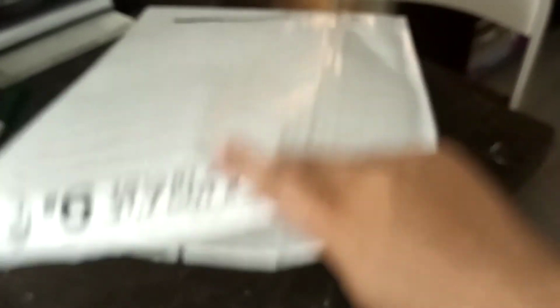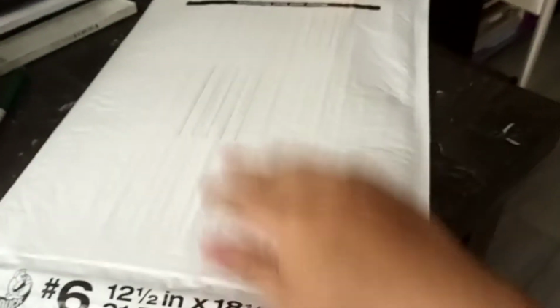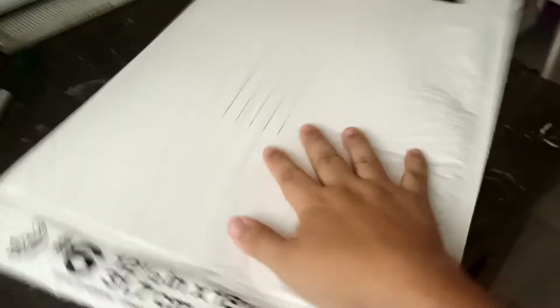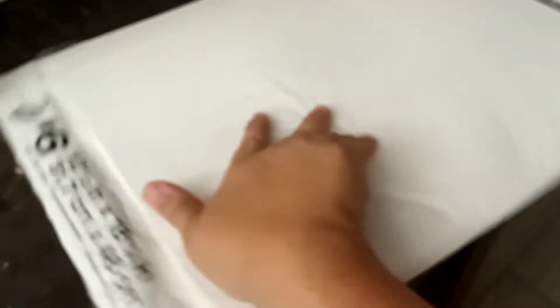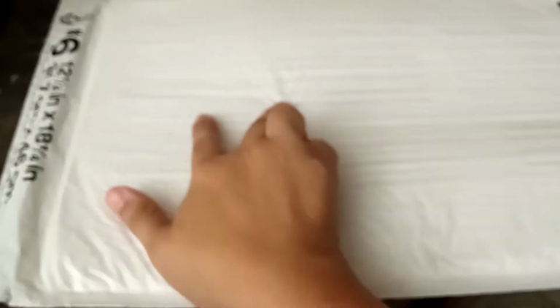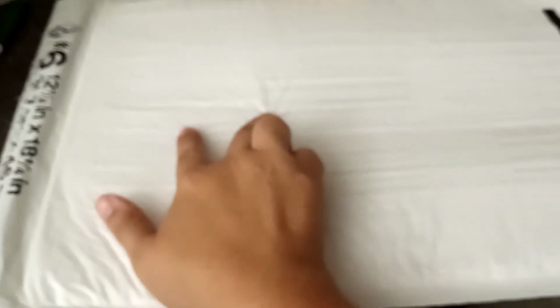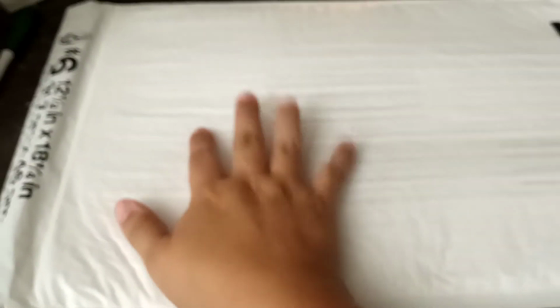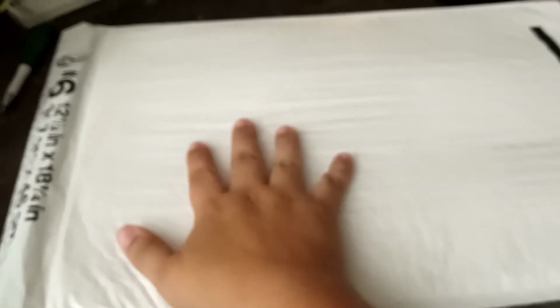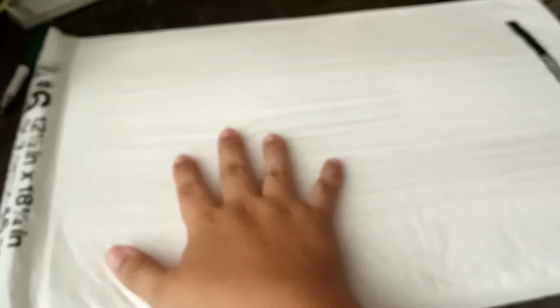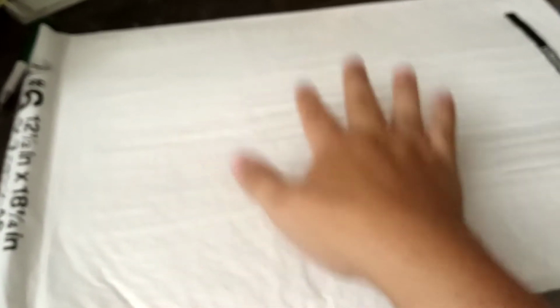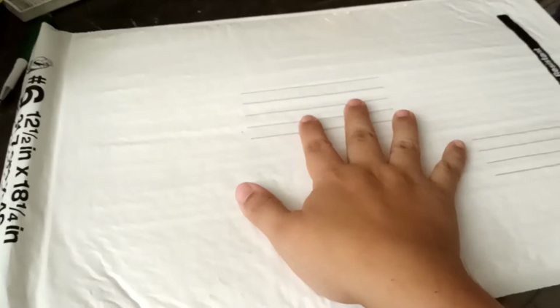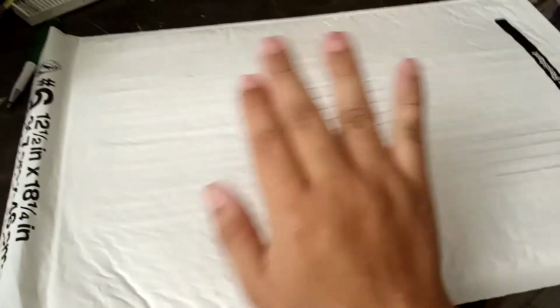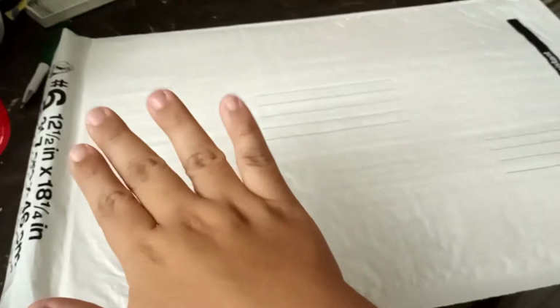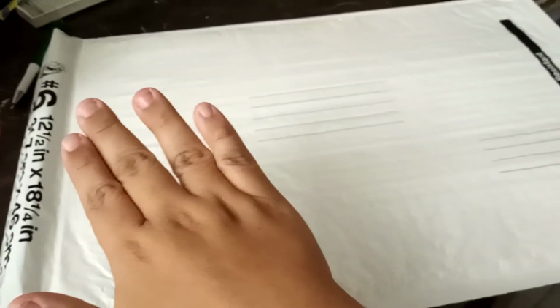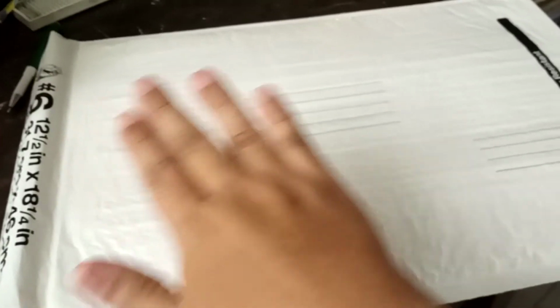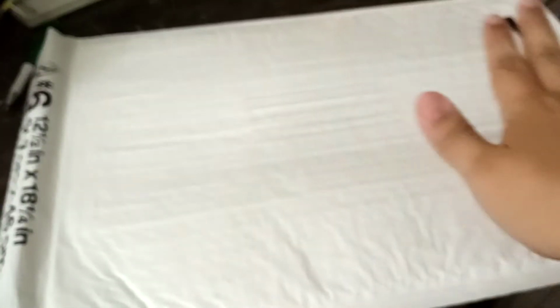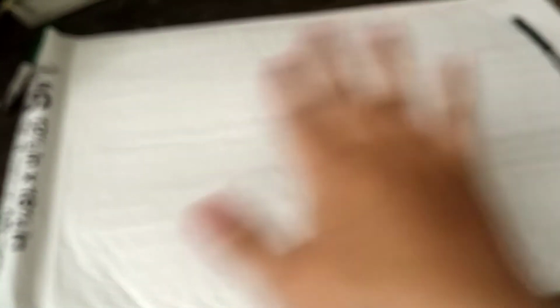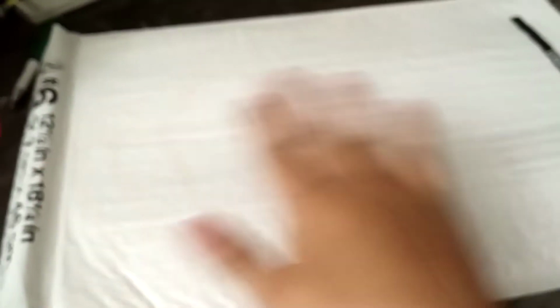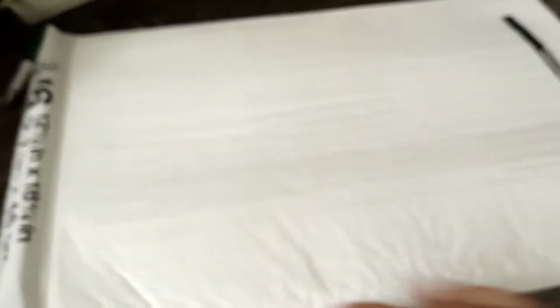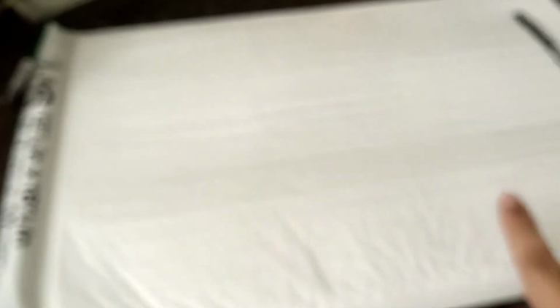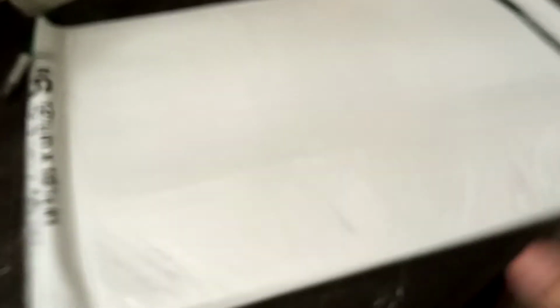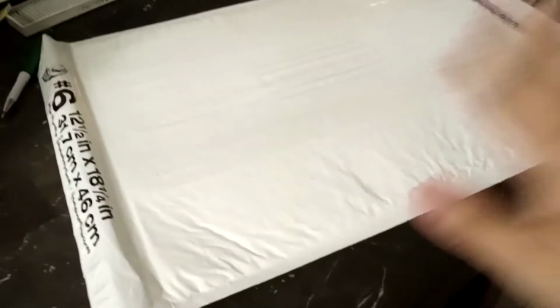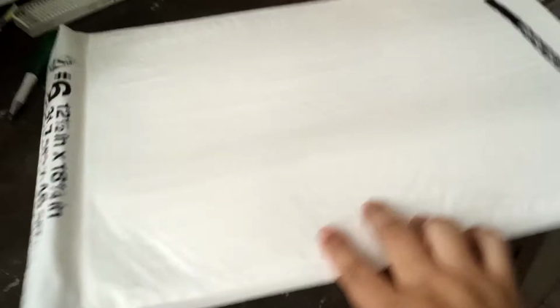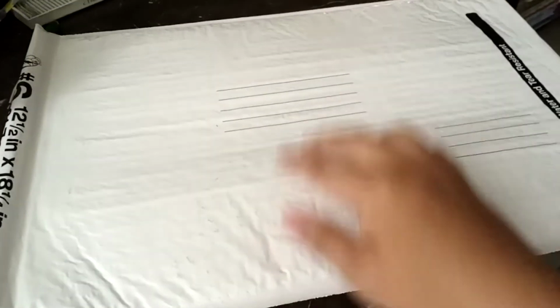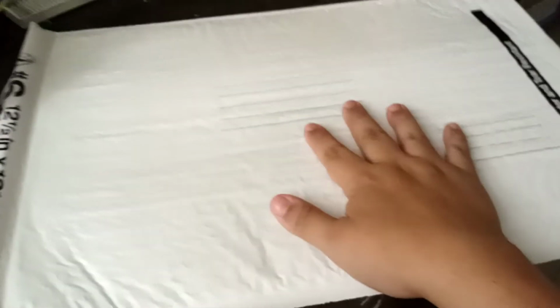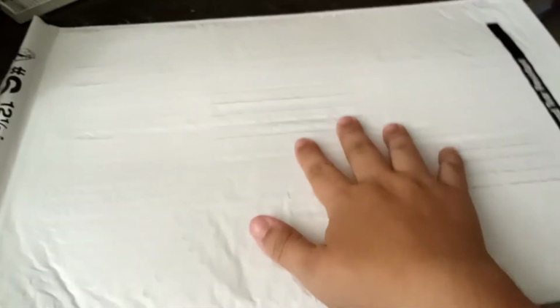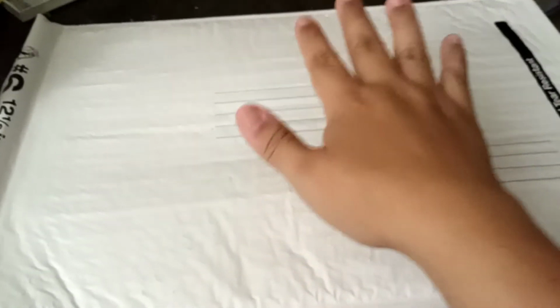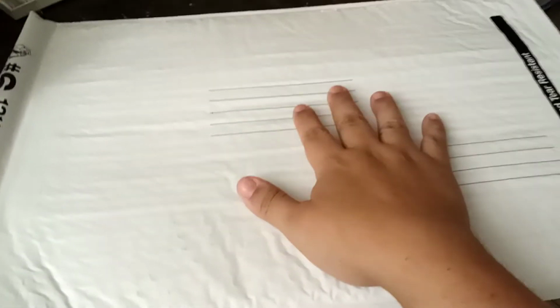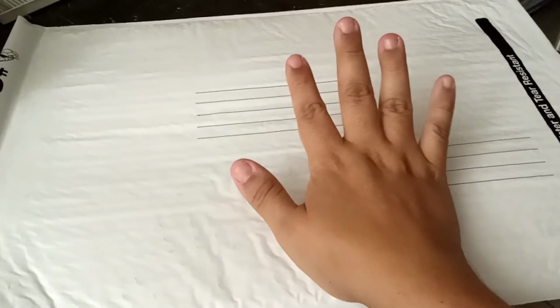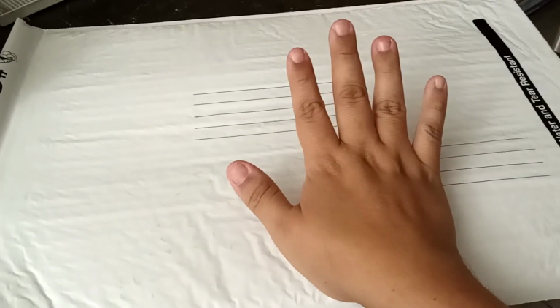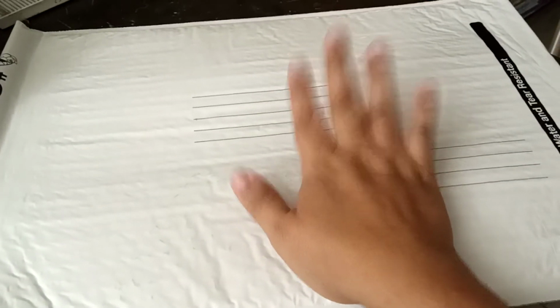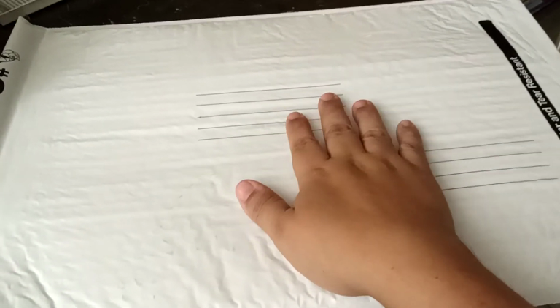Hubby right now is cutting up some boxes so we can go ahead and add two pieces of cardboard on each side, just to protect it a little bit more. And then we should be done and ready to put it into the box.